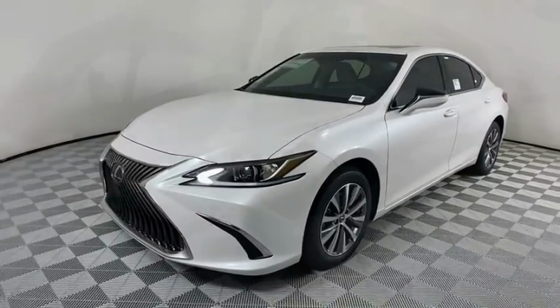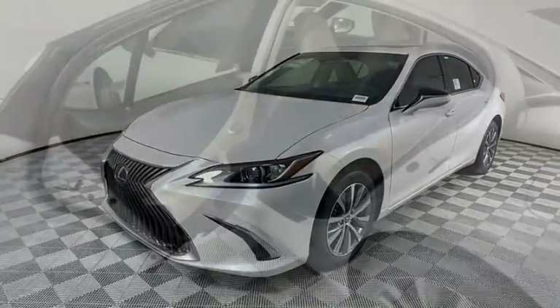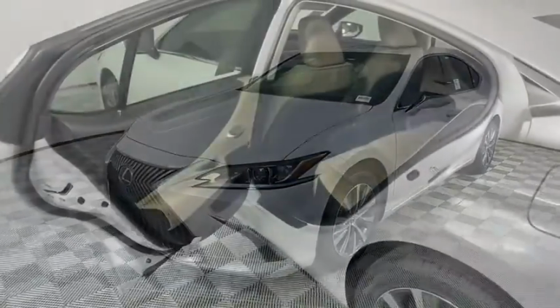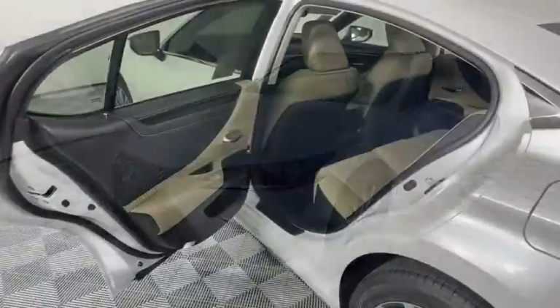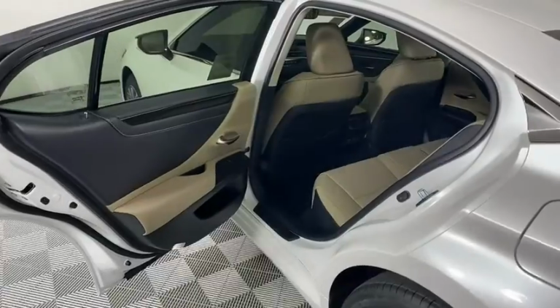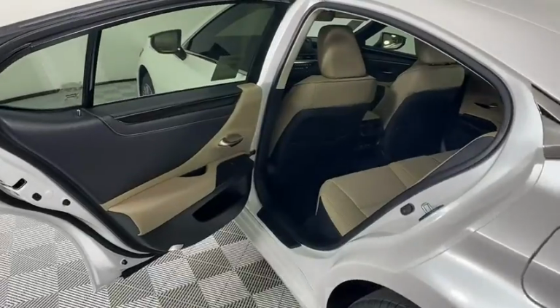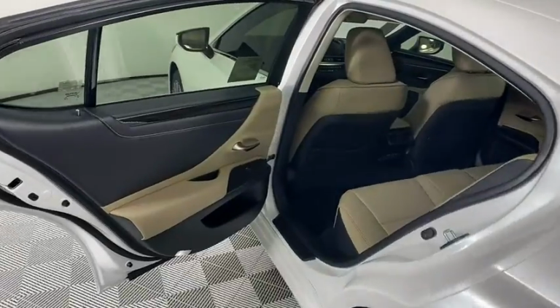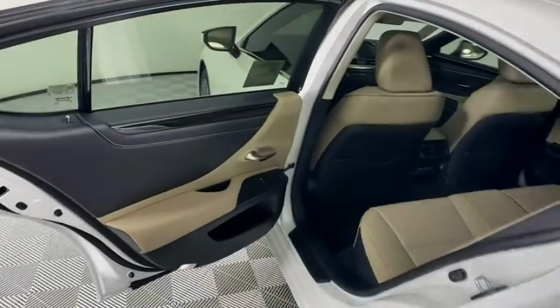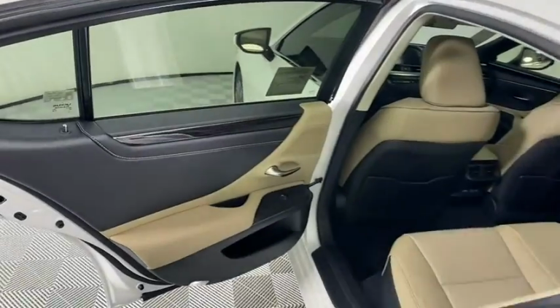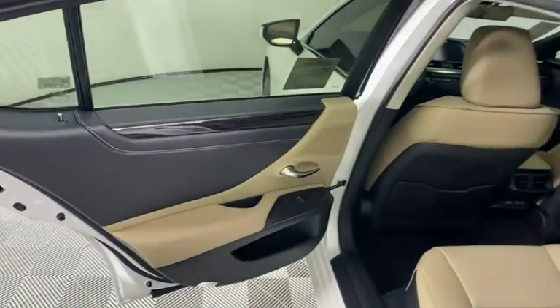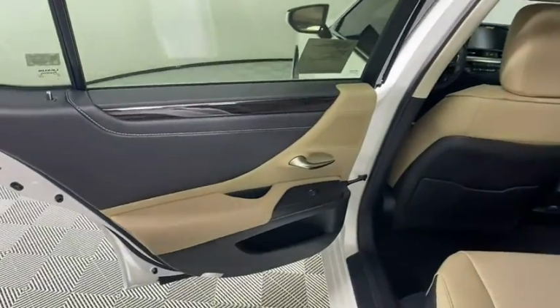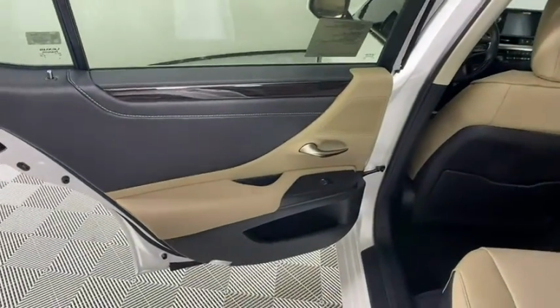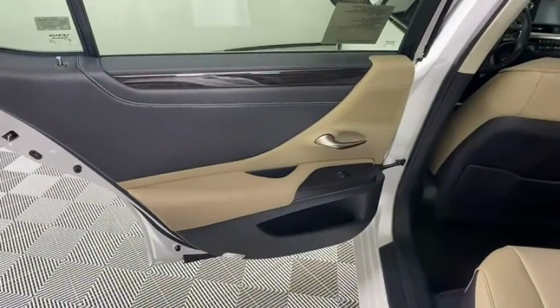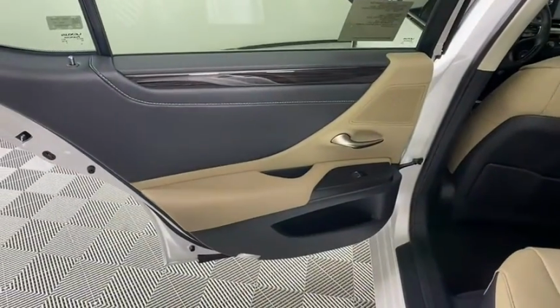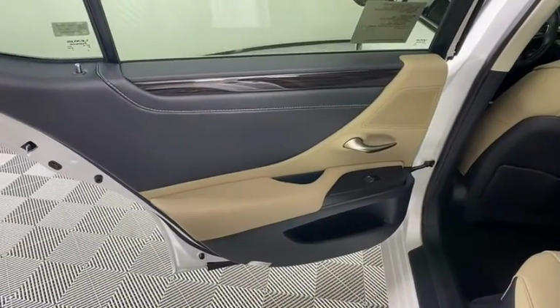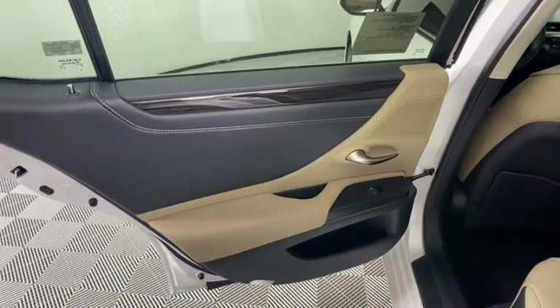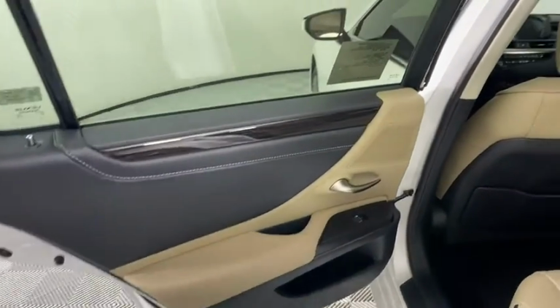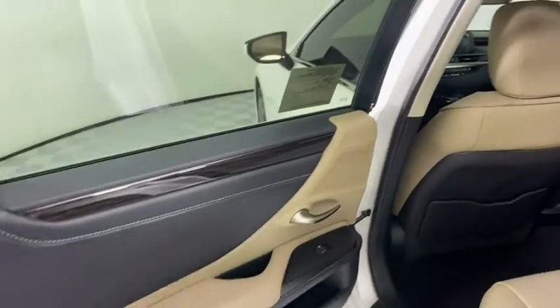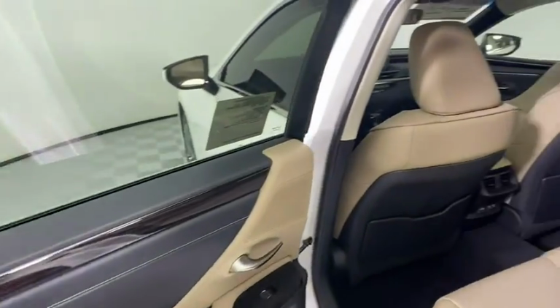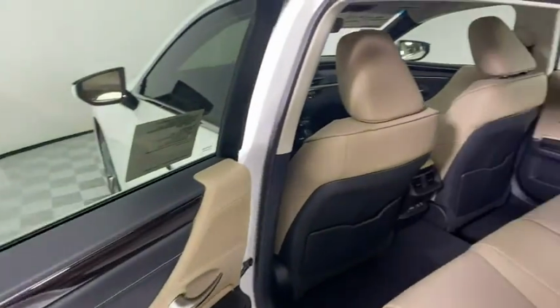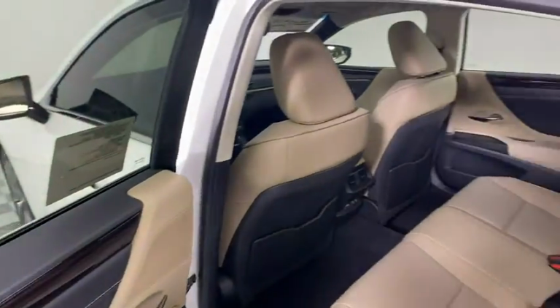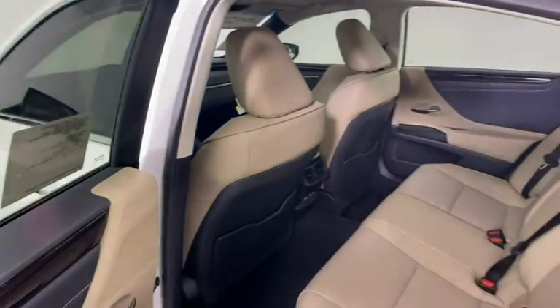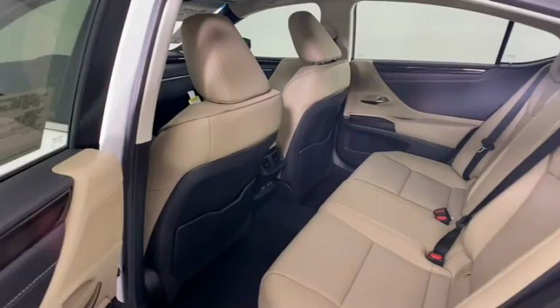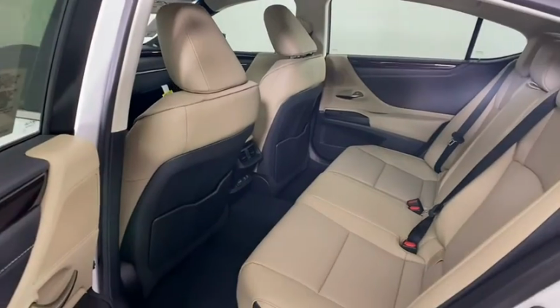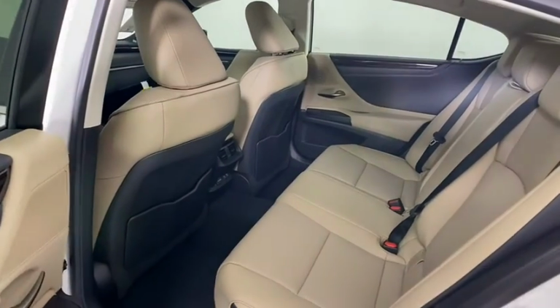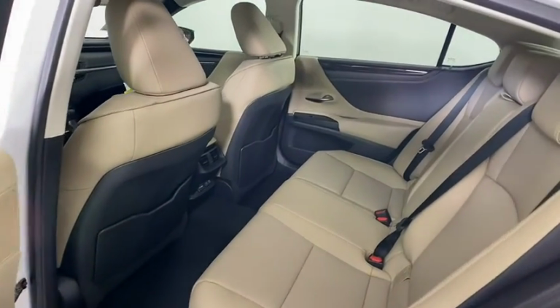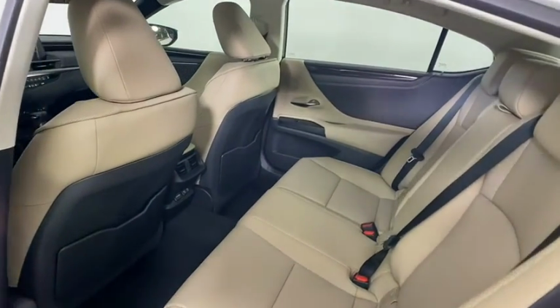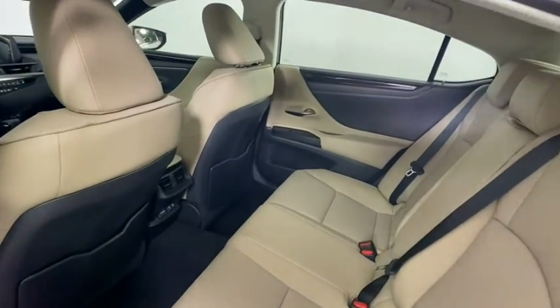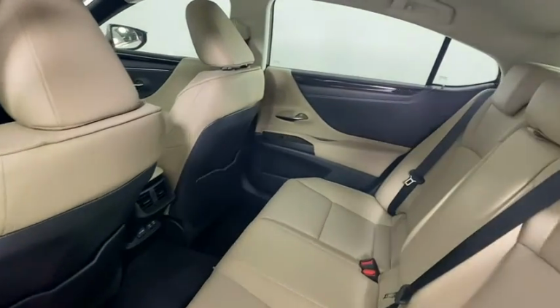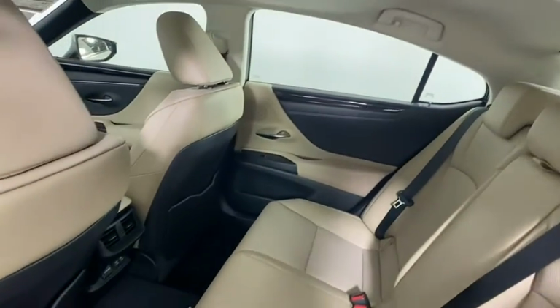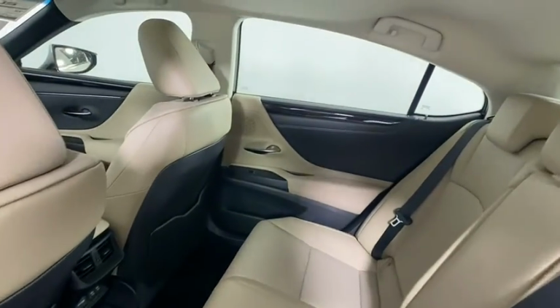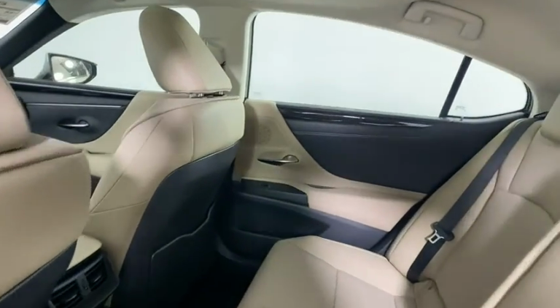Bluetooth, power steering, adjustable steering wheel, cruise control, auto-dimming rear-view mirror, floor mats, four-wheel disc brakes, keyless start.